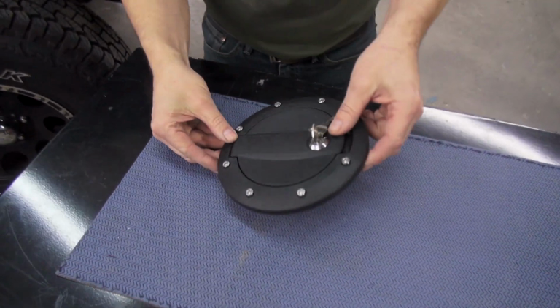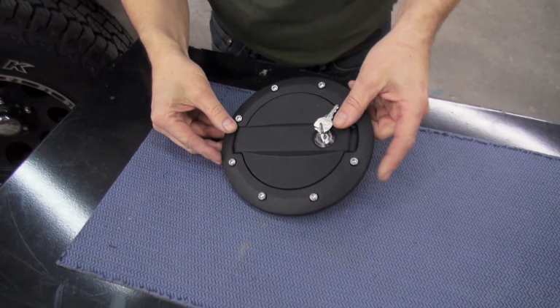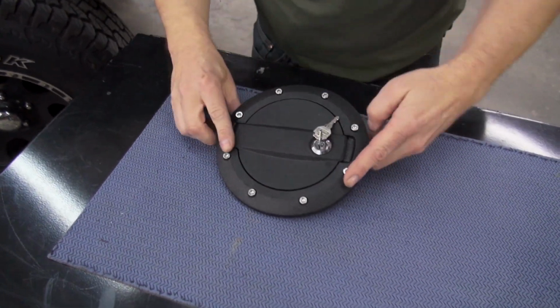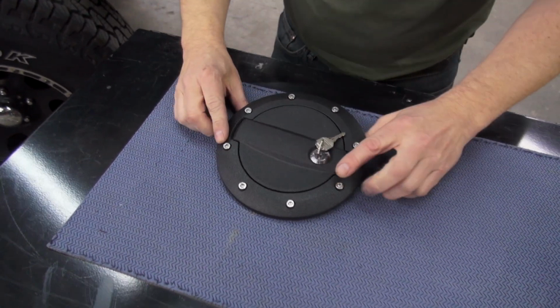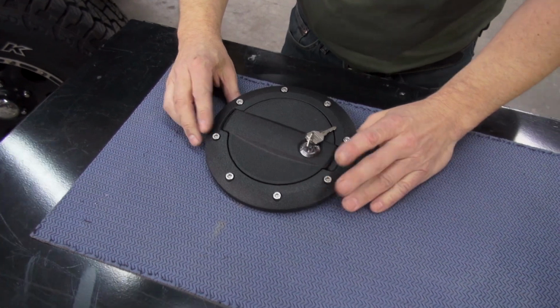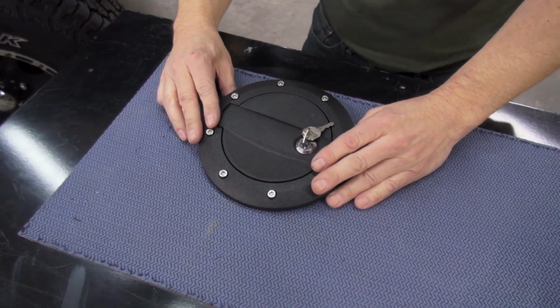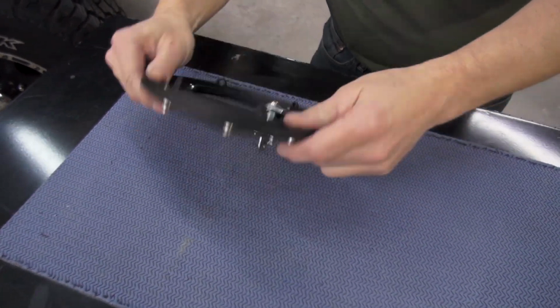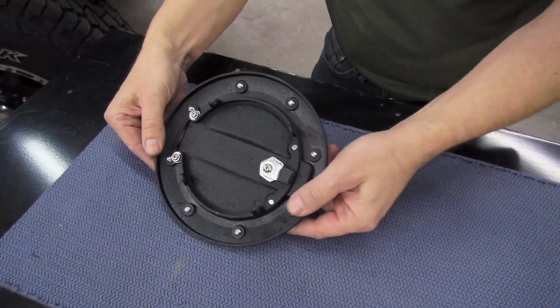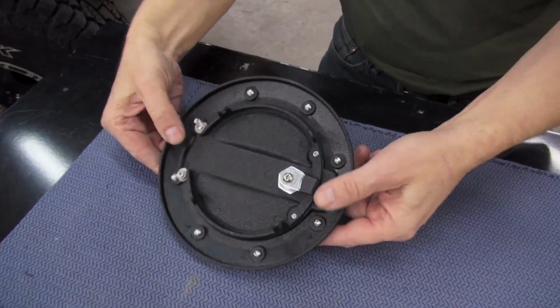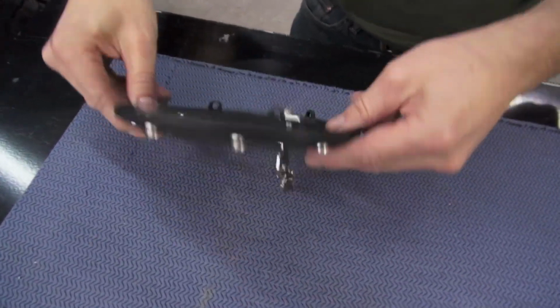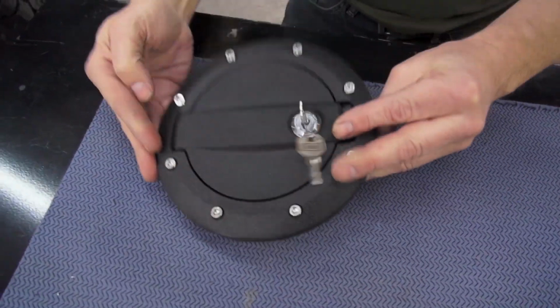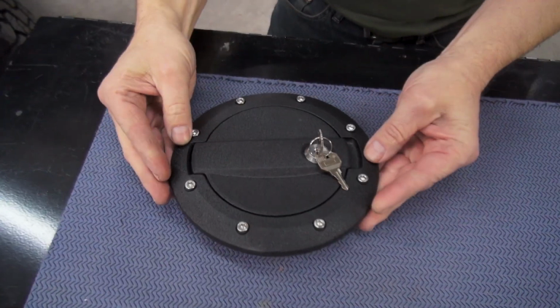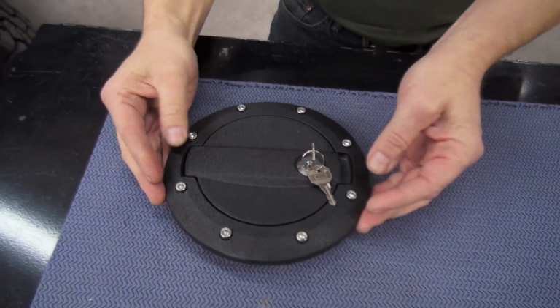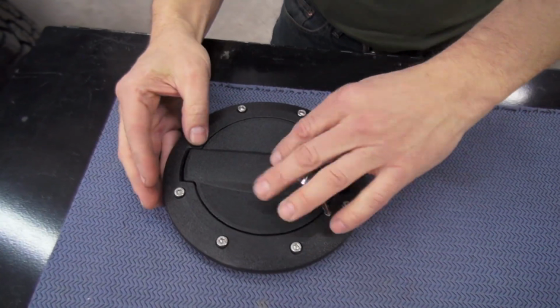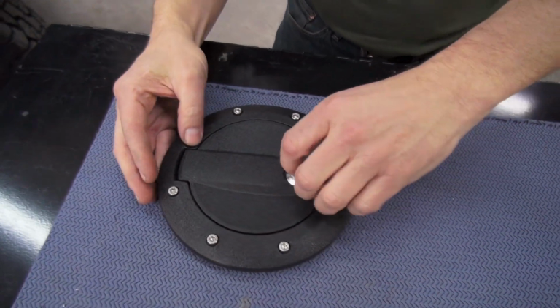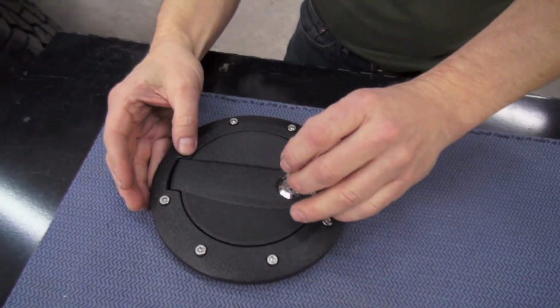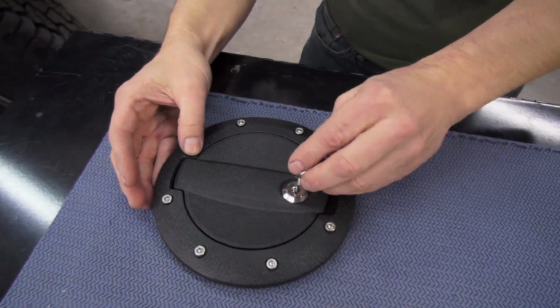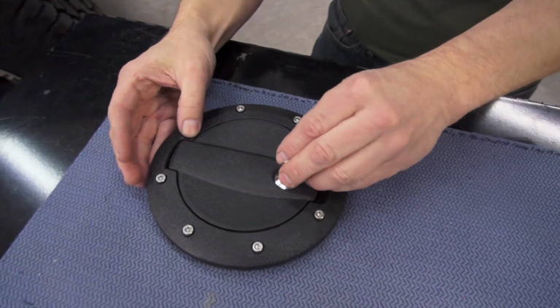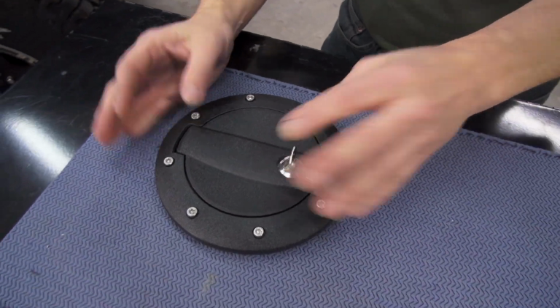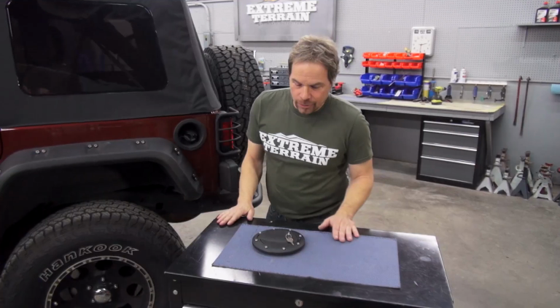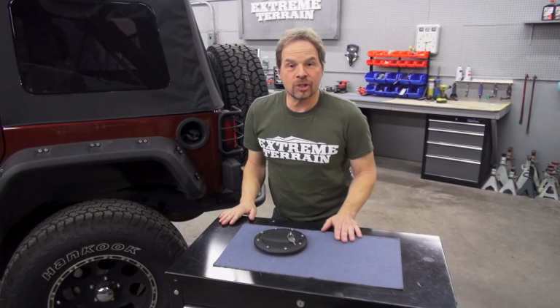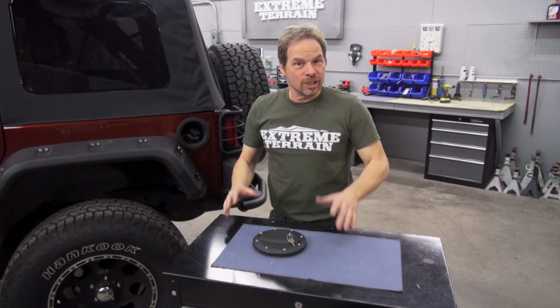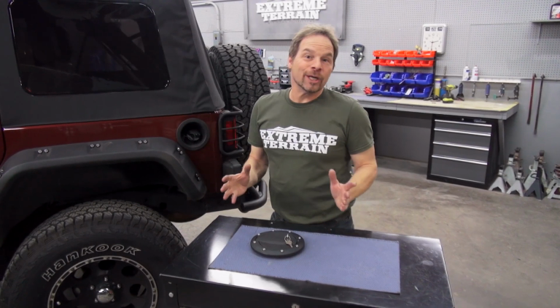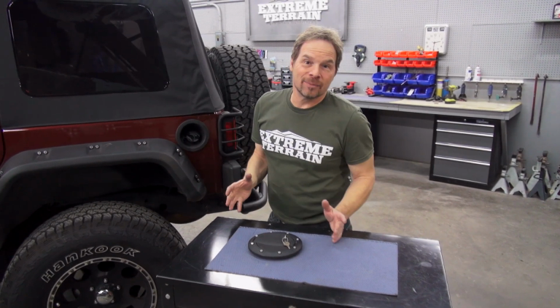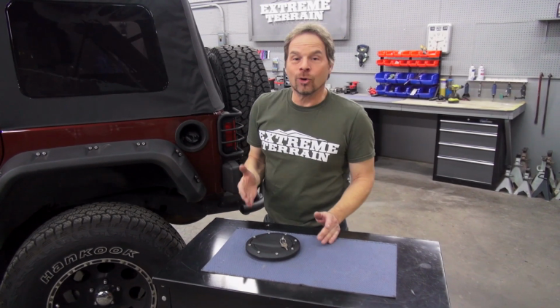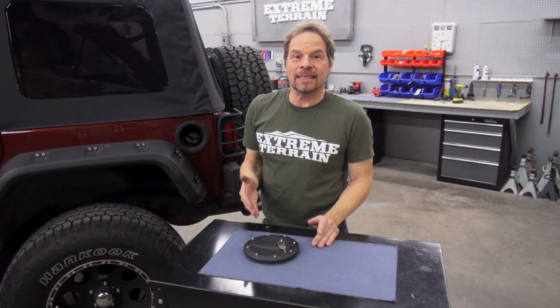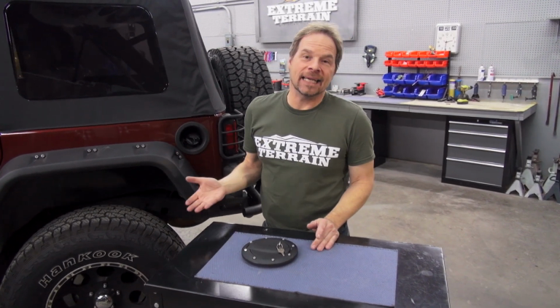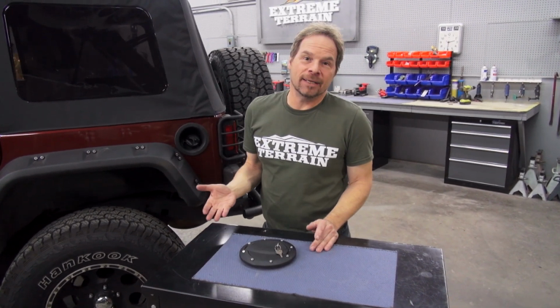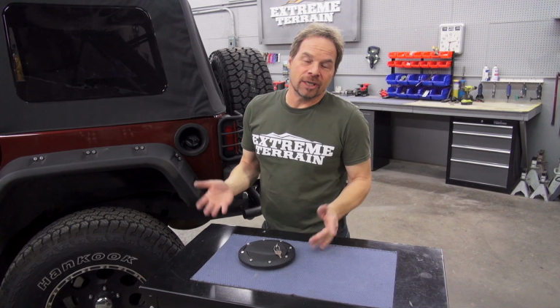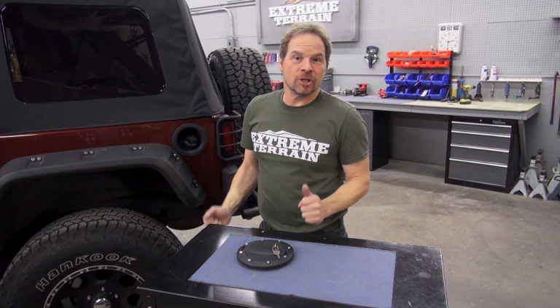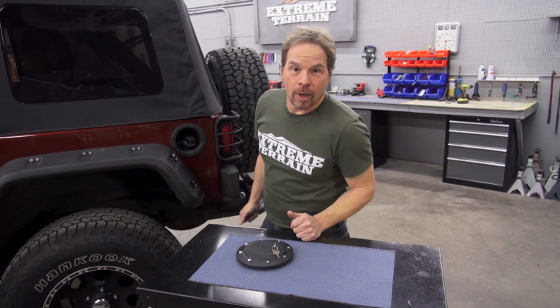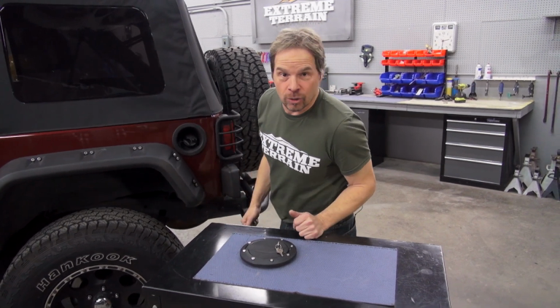This one looks good. It's got a wrinkle black finish that blends in with the rest of the JK stuff on our vehicle and gives us the option and the security. Installation is really simple and quite easy — anybody can do it.